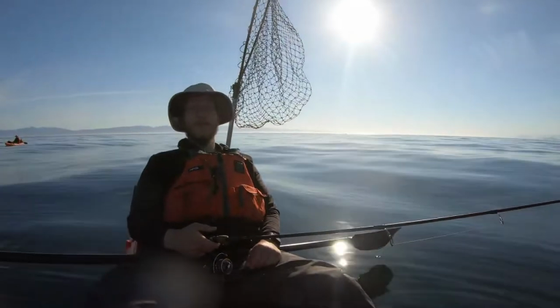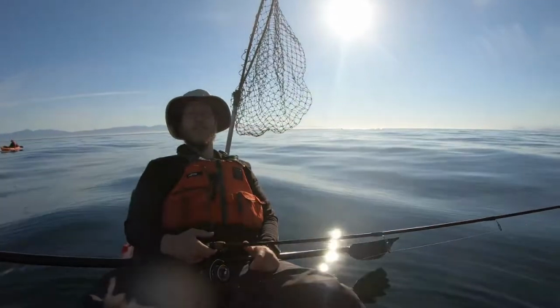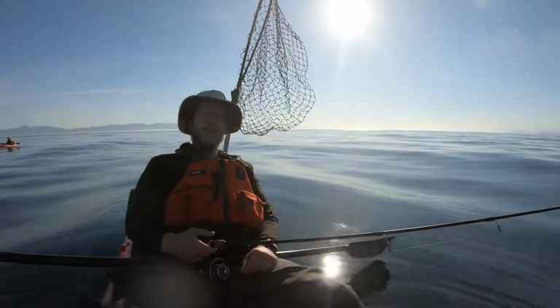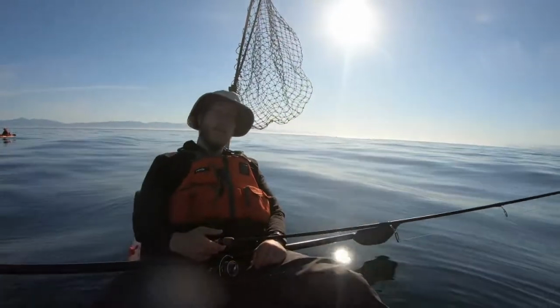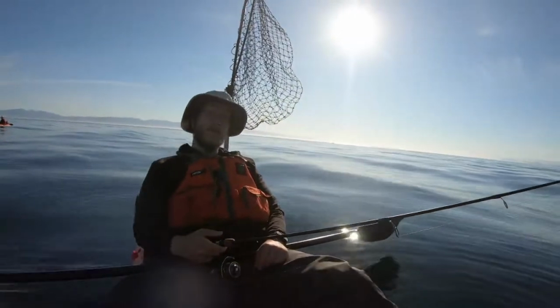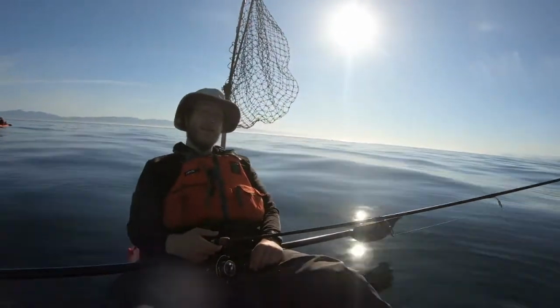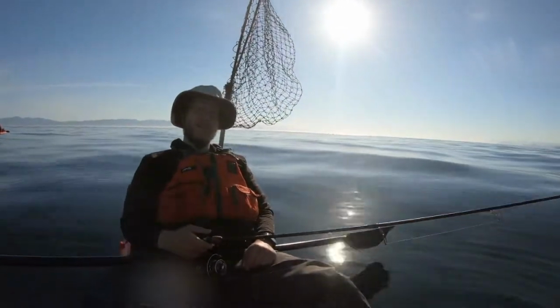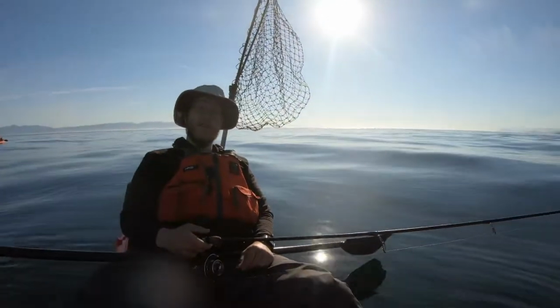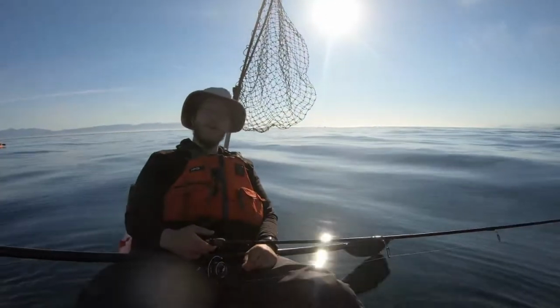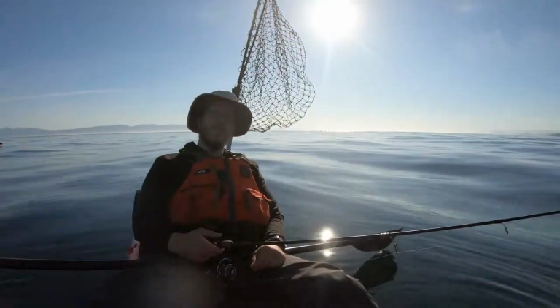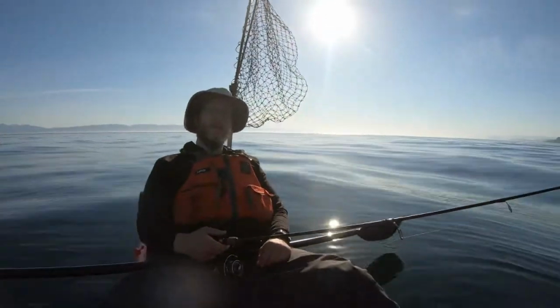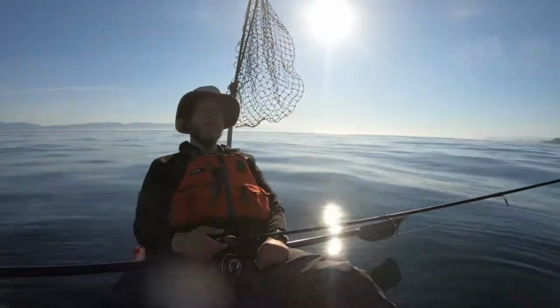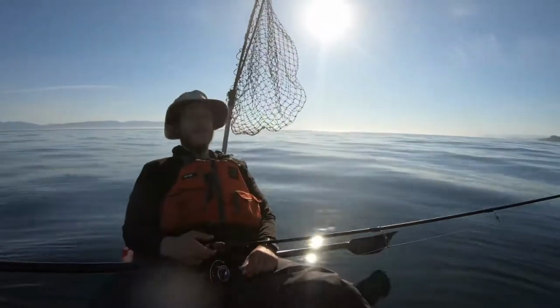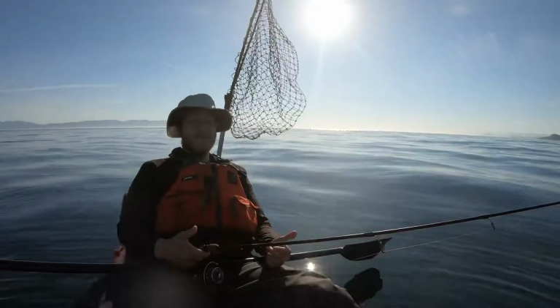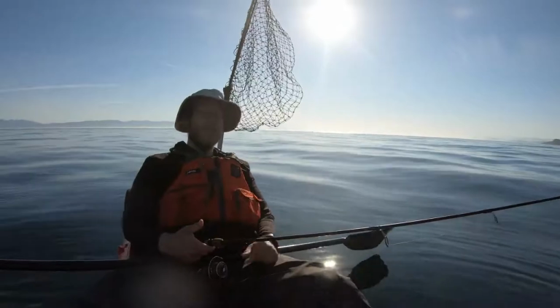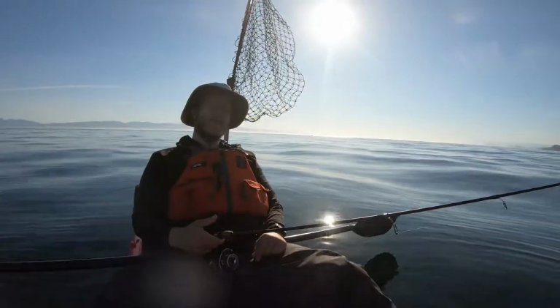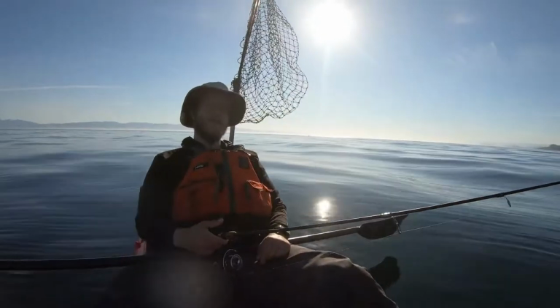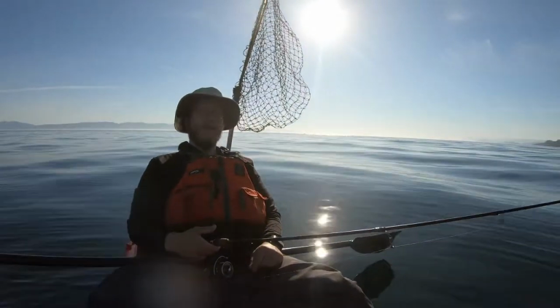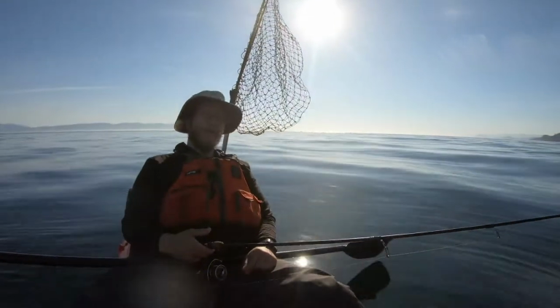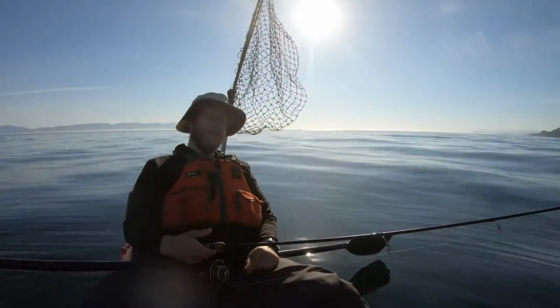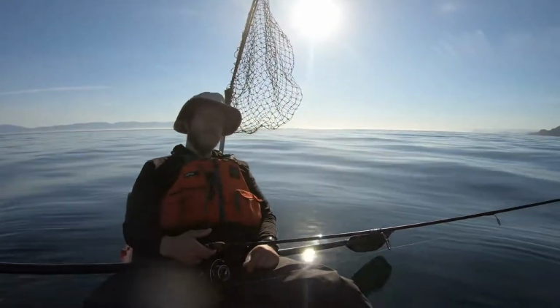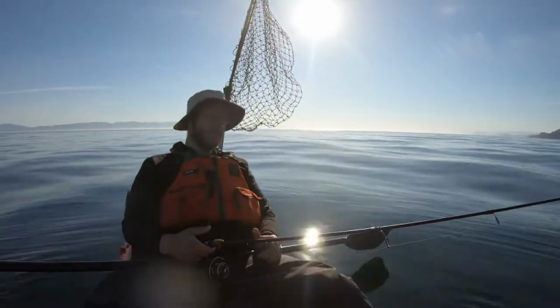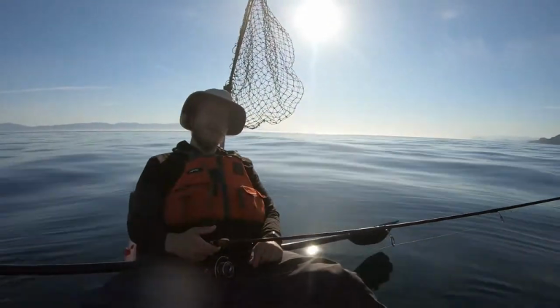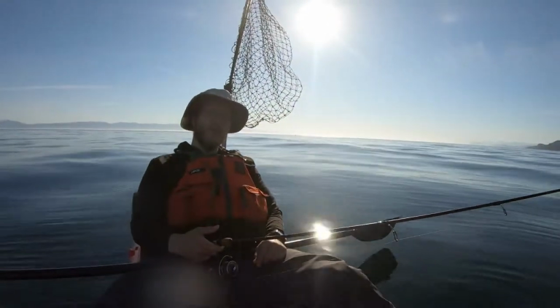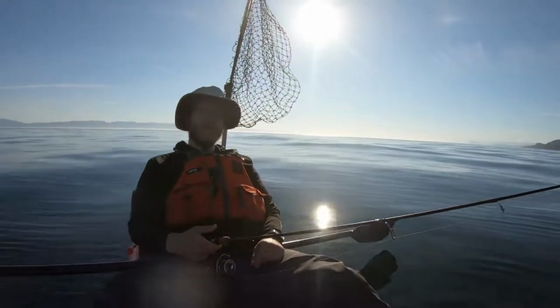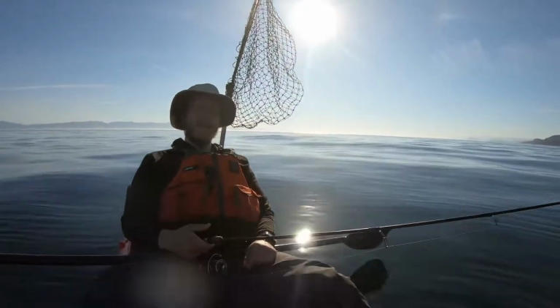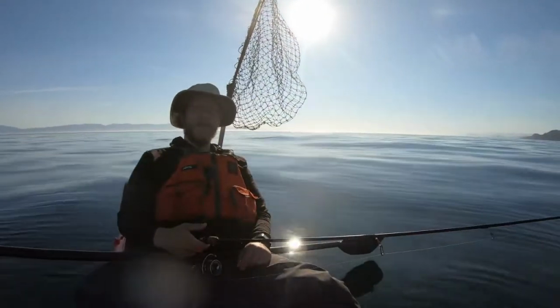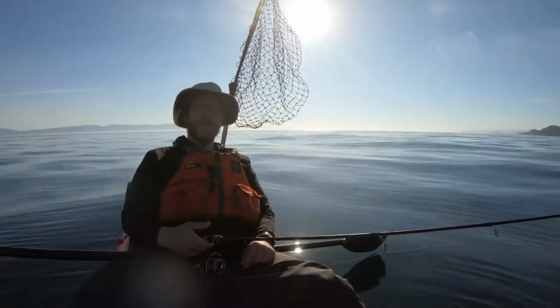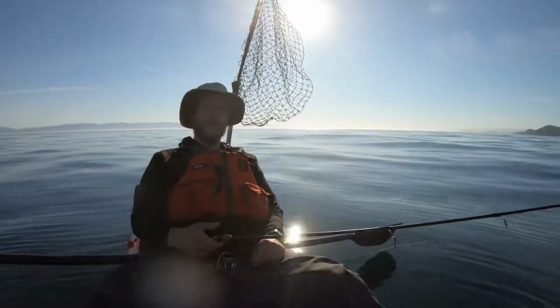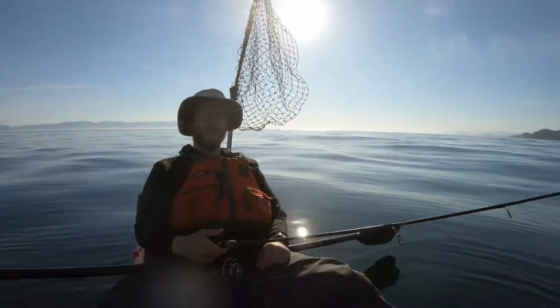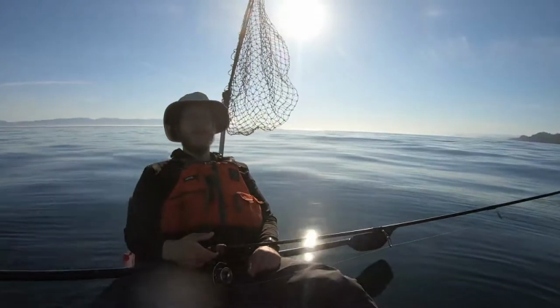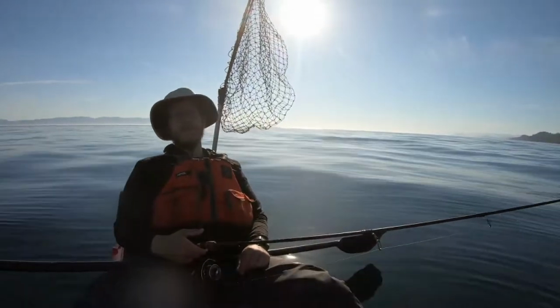Yesterday my buddy hooked about a 60 pound halibut on this same exact setup and I was able to get it all the way up to the side of the kayak before we released it.